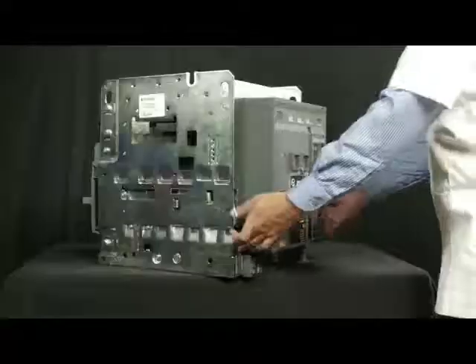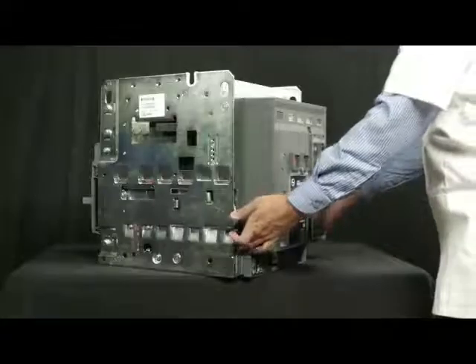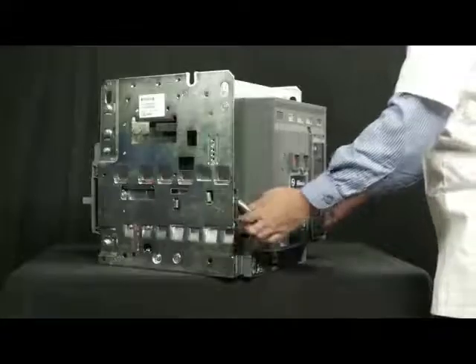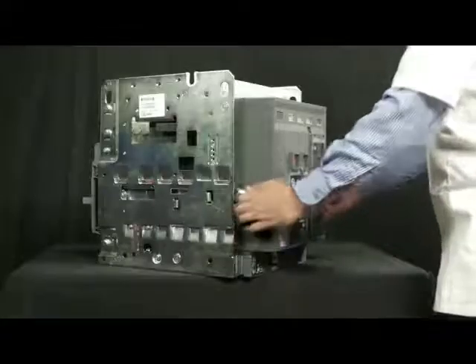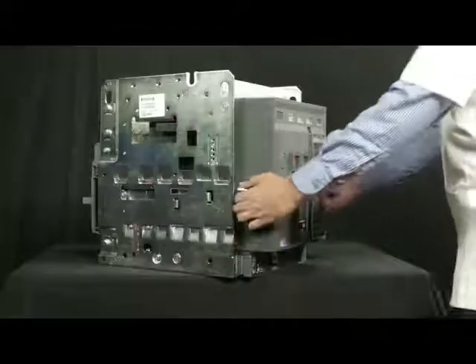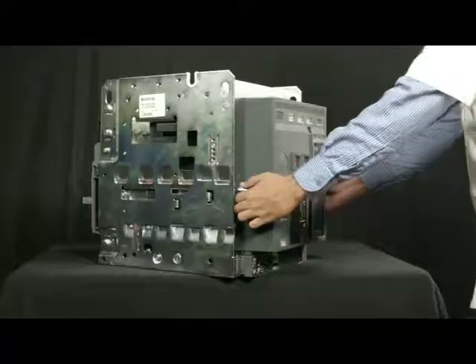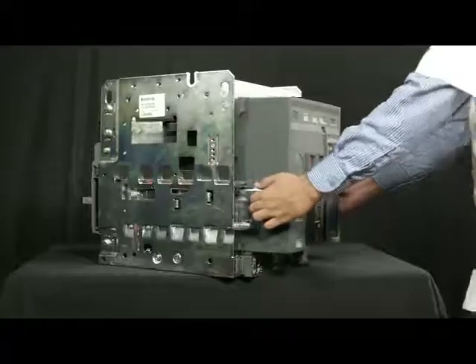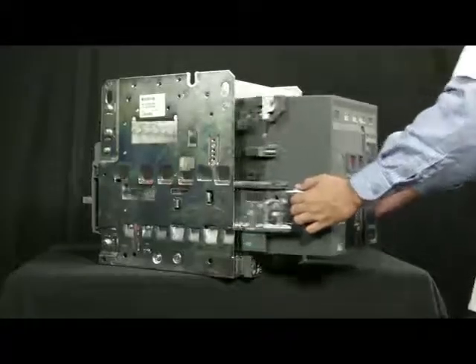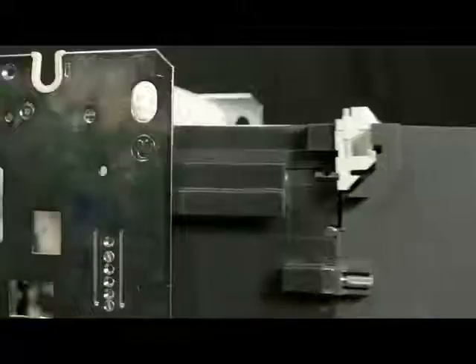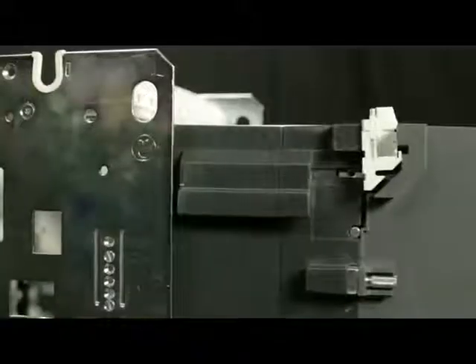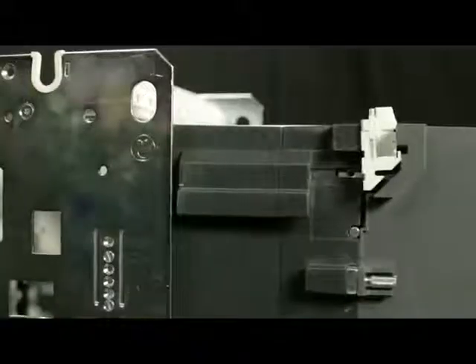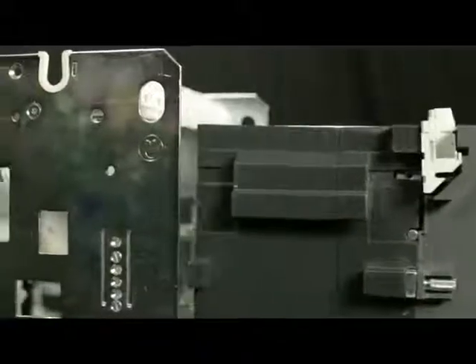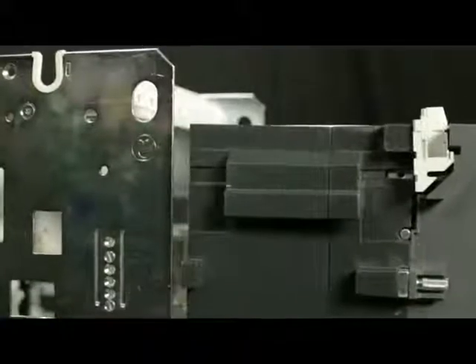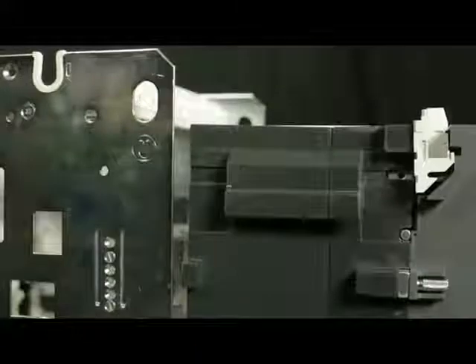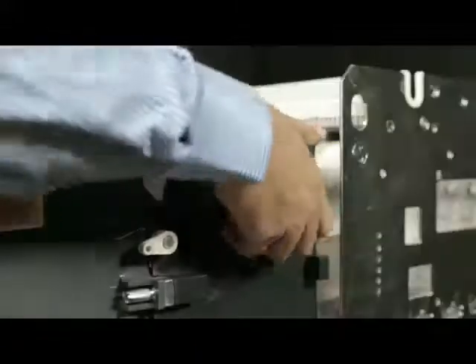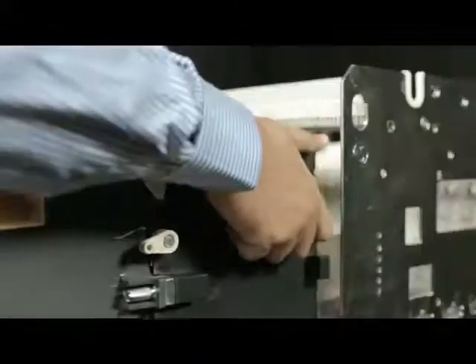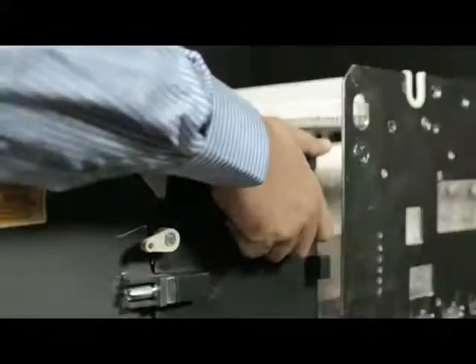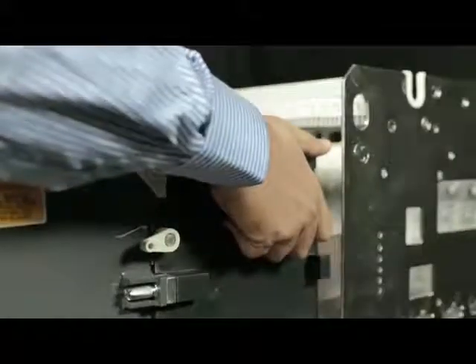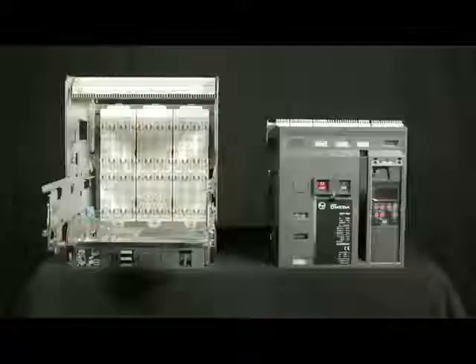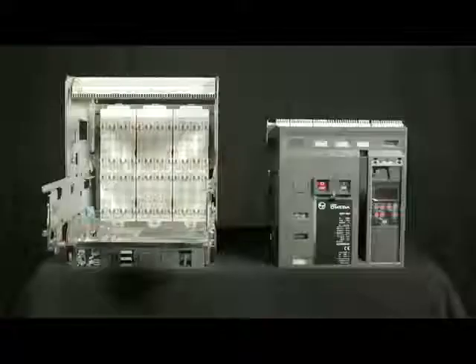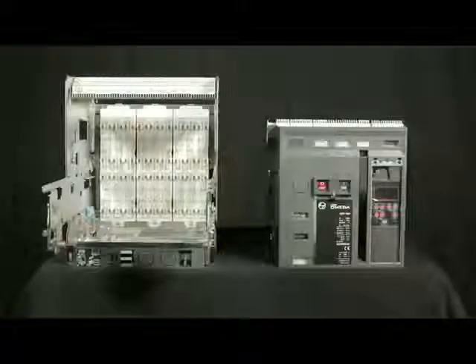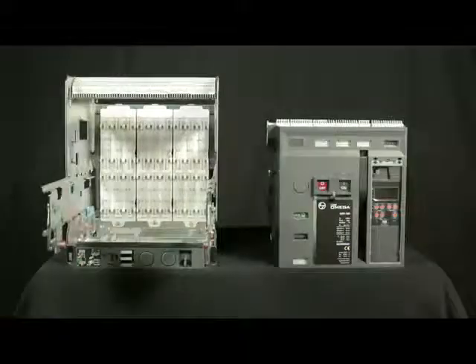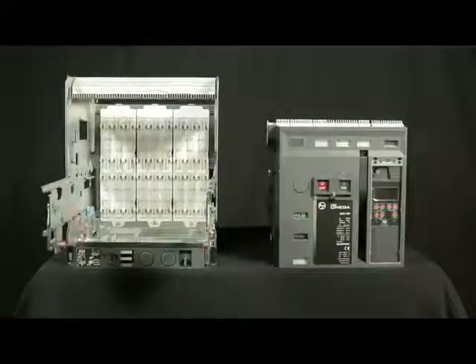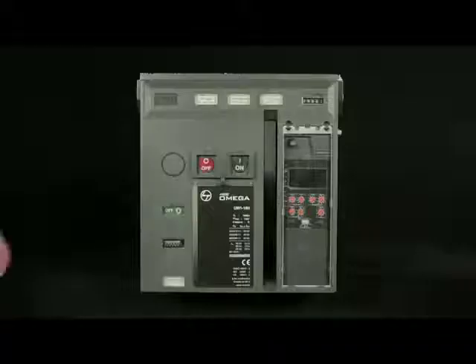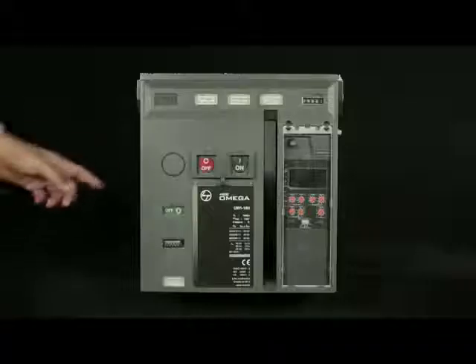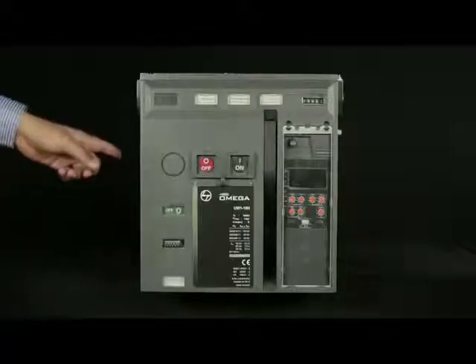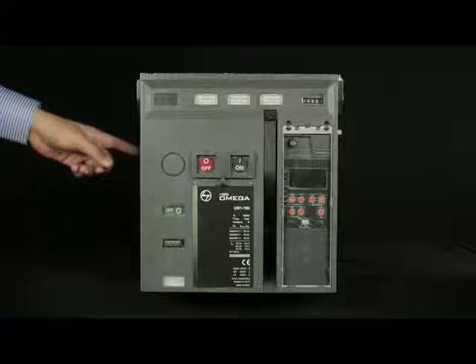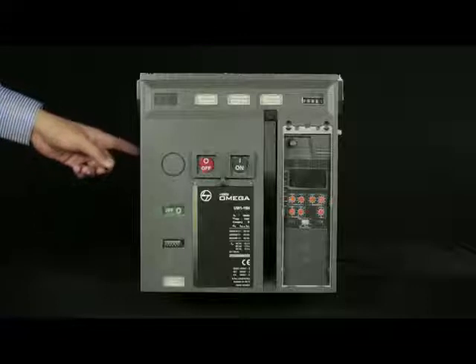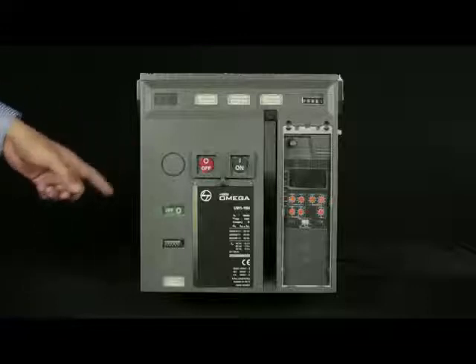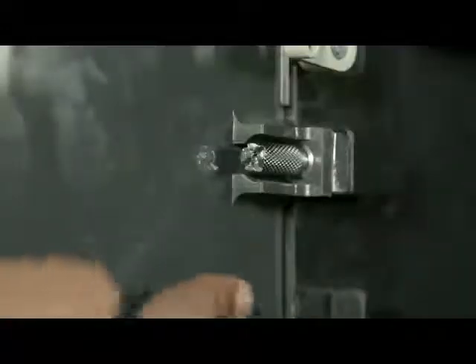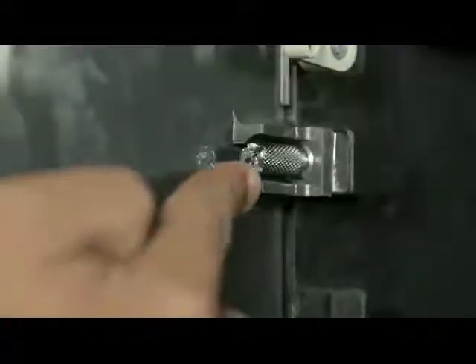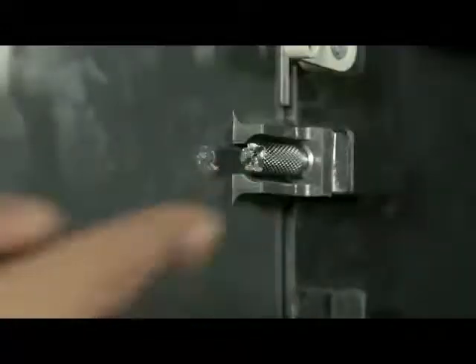With the help of rail handle, pull out the breaker up to maintenance position and unload the breaker from rail. Remove screws from both sides of the fascia.